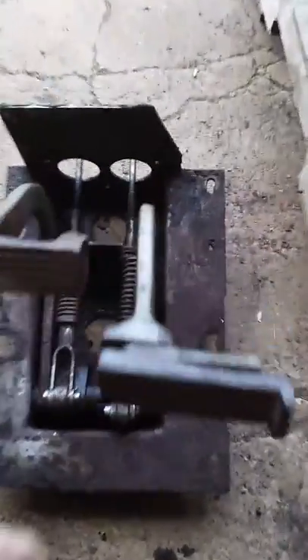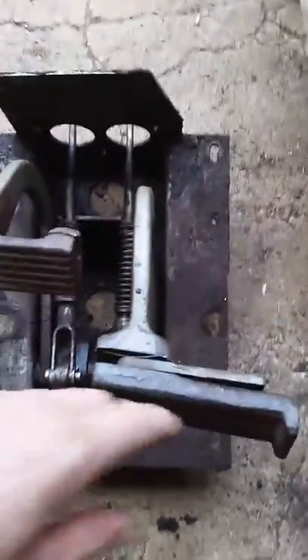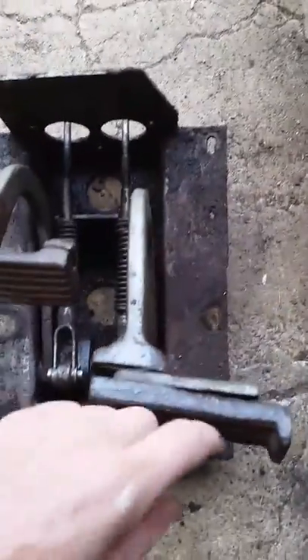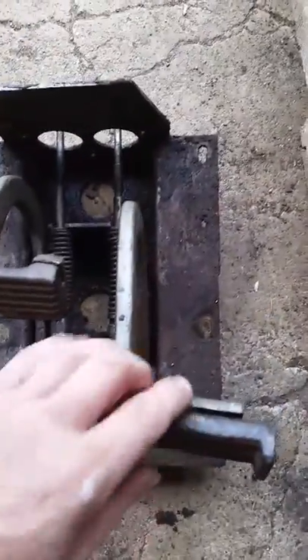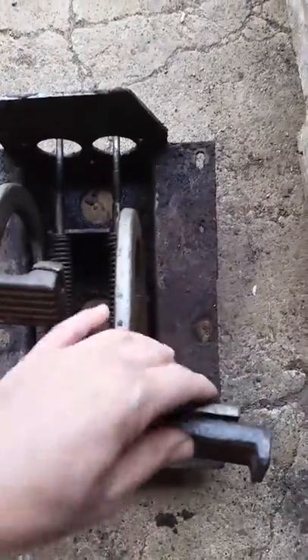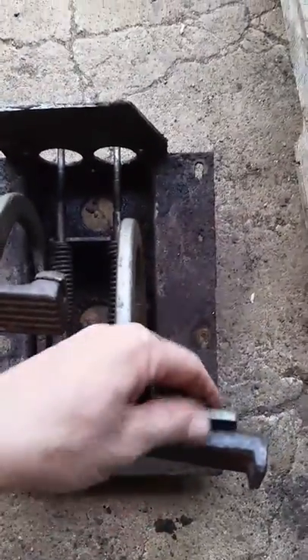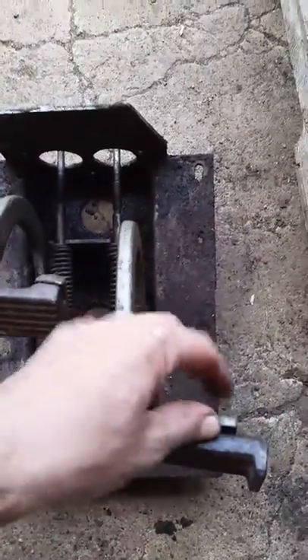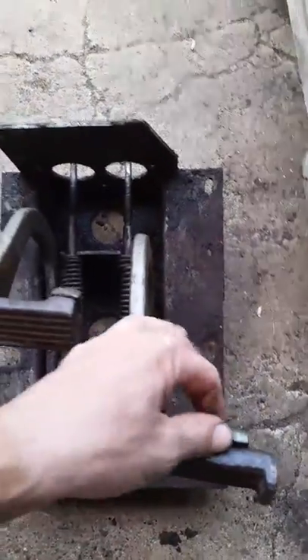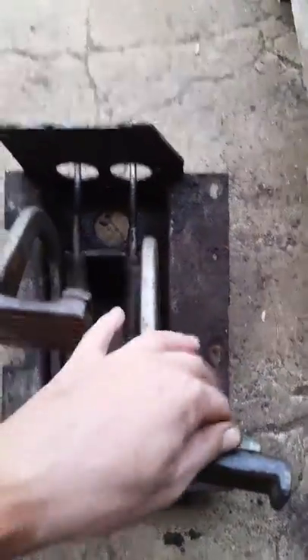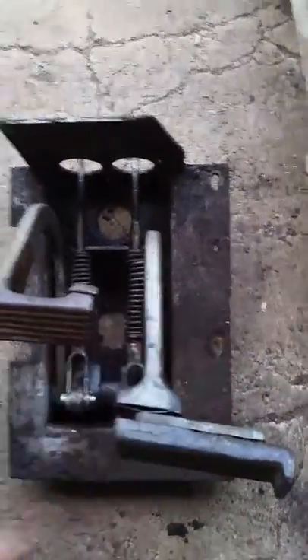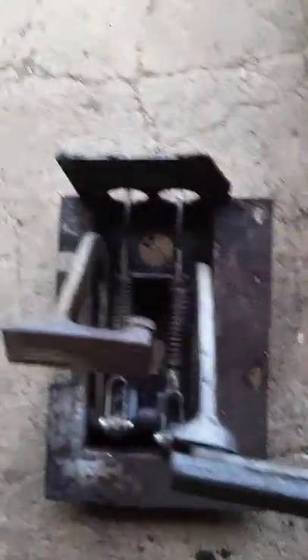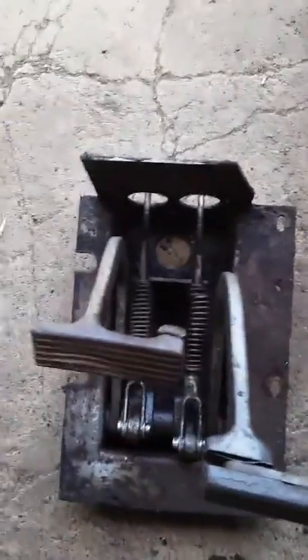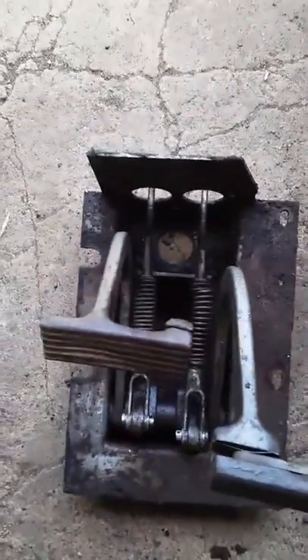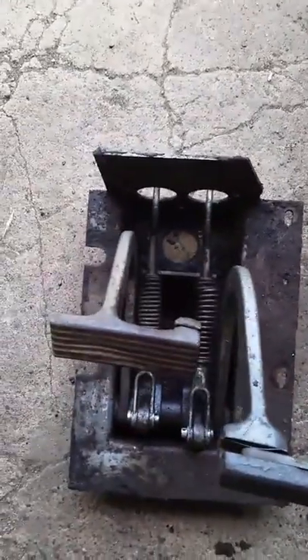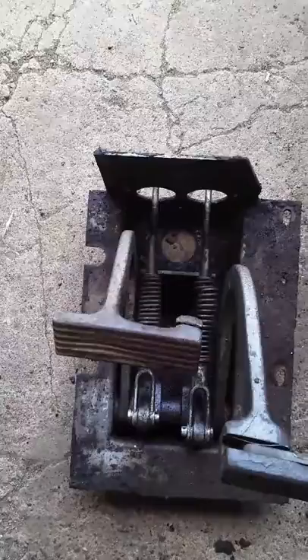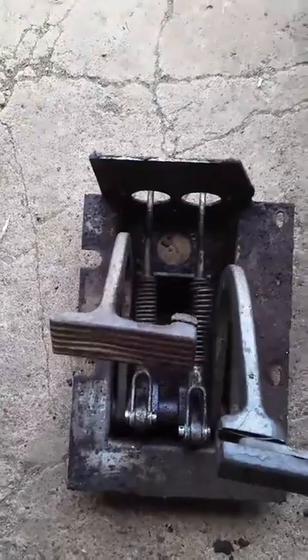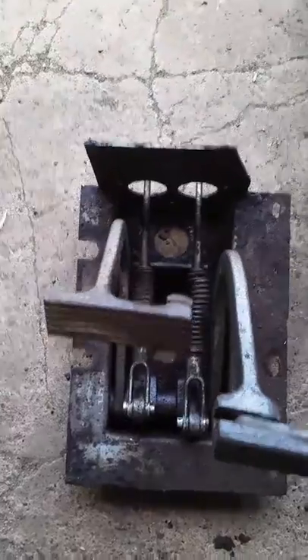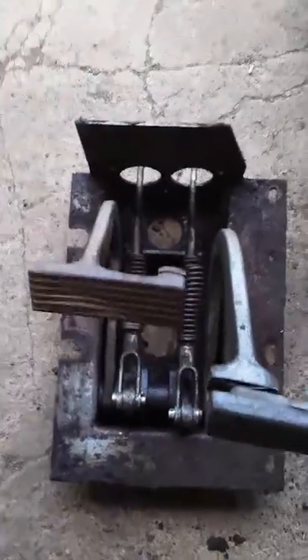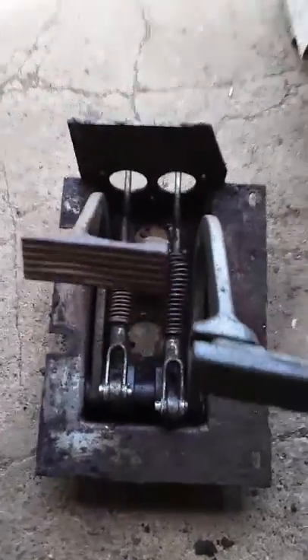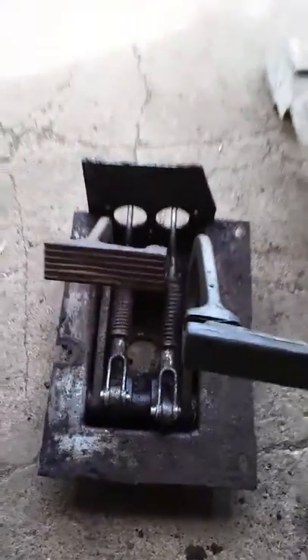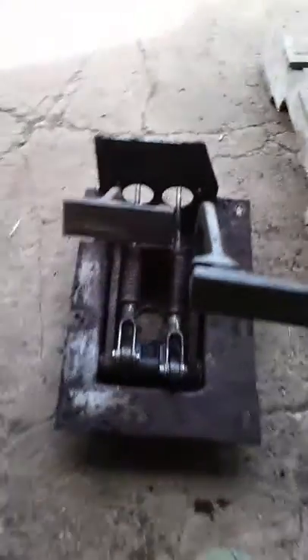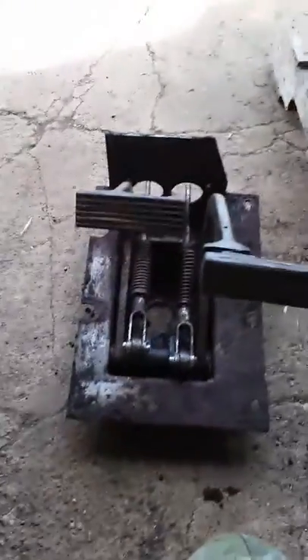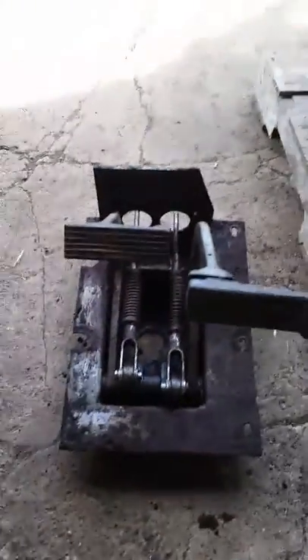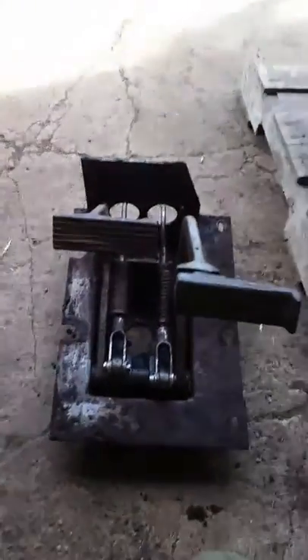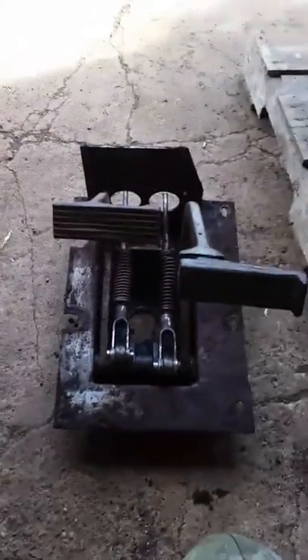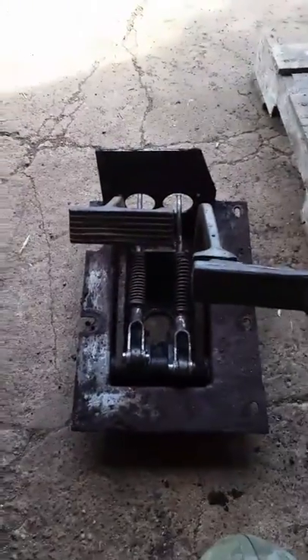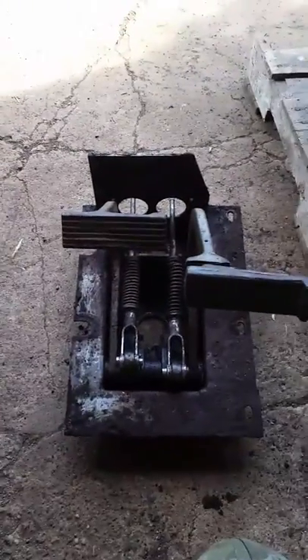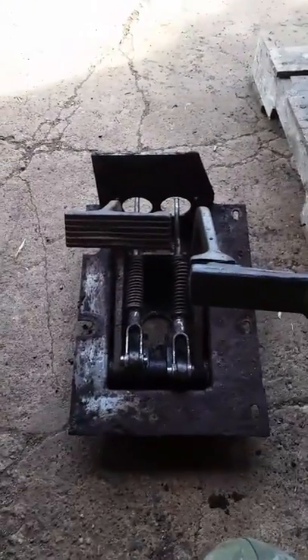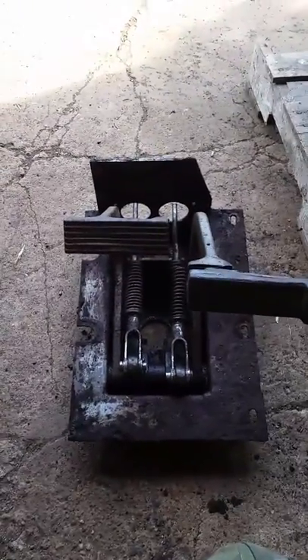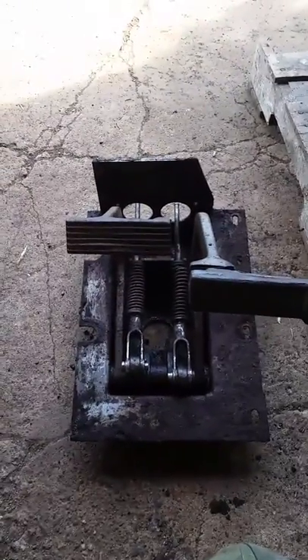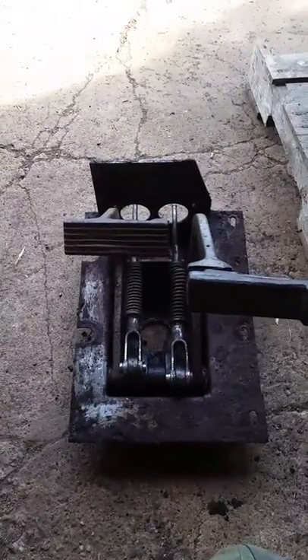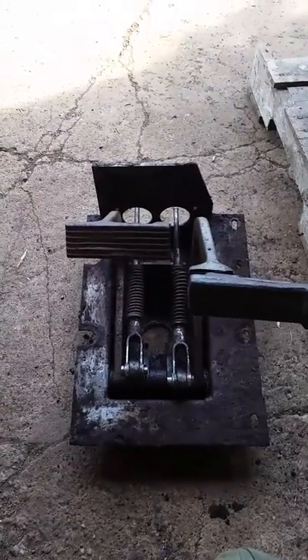Don't beat on your equipment. It should work the way it was intended to work — fix it the right way and you'll have a happy day.